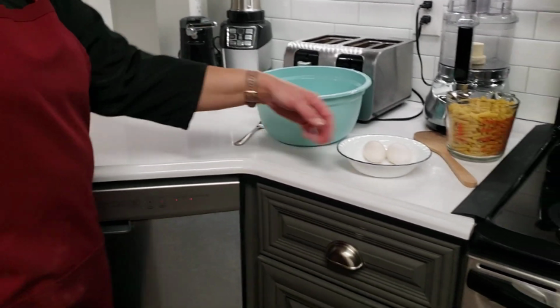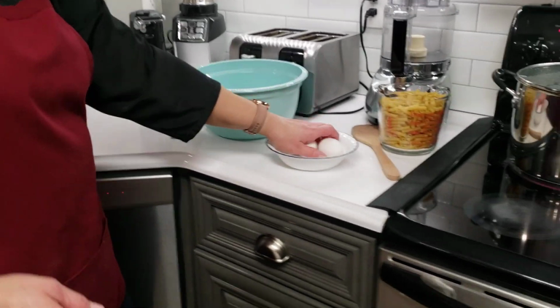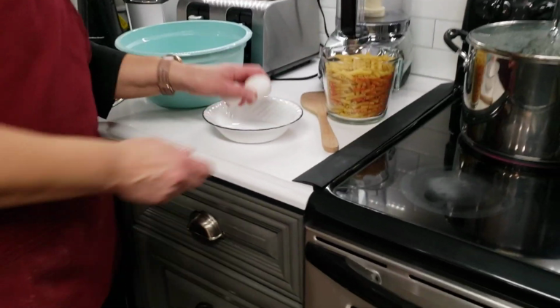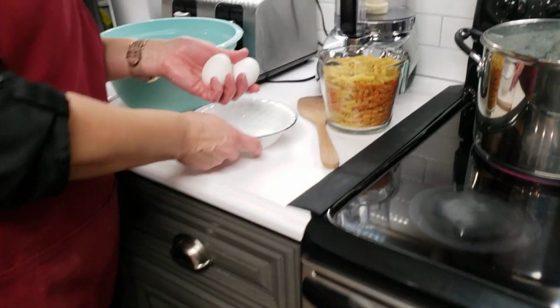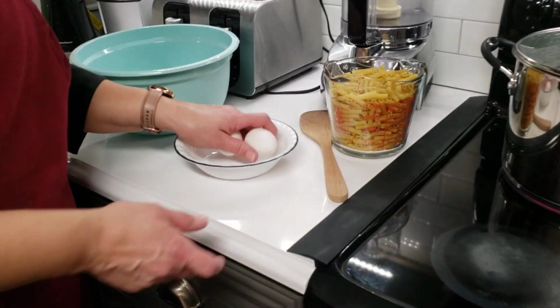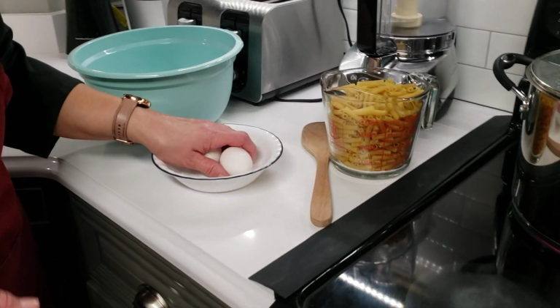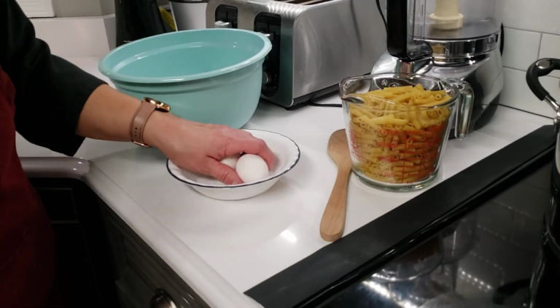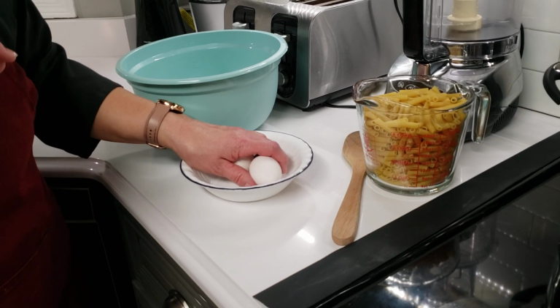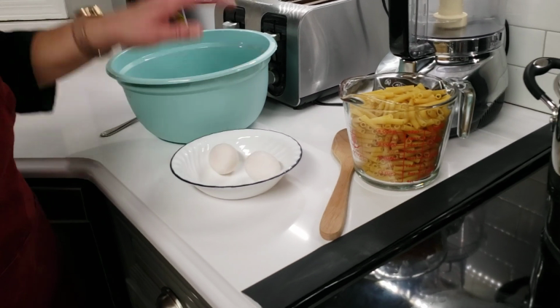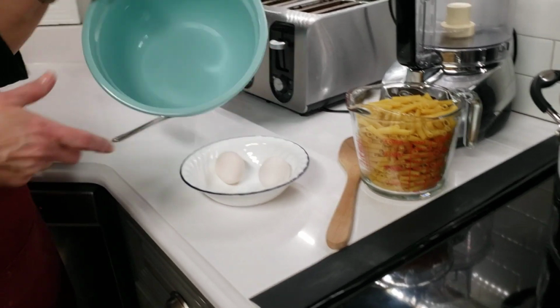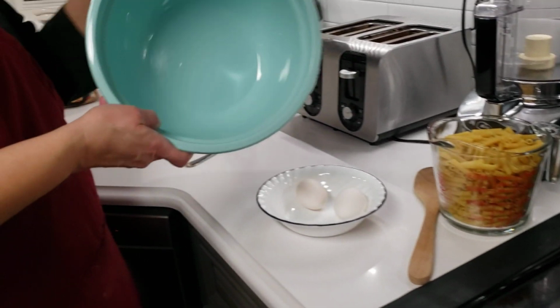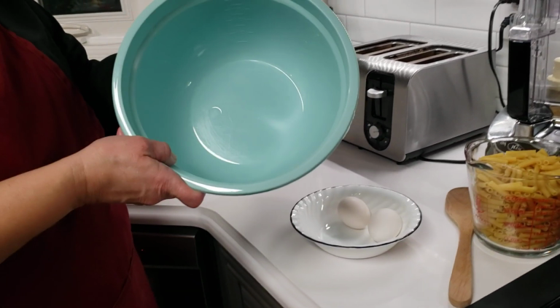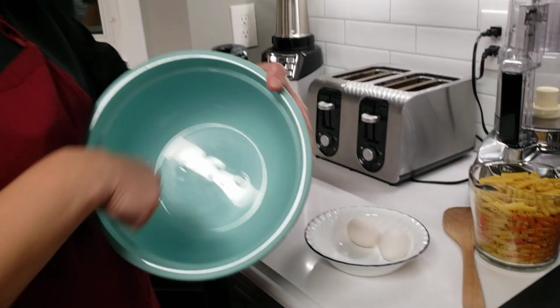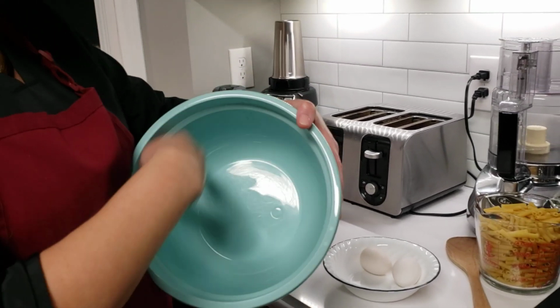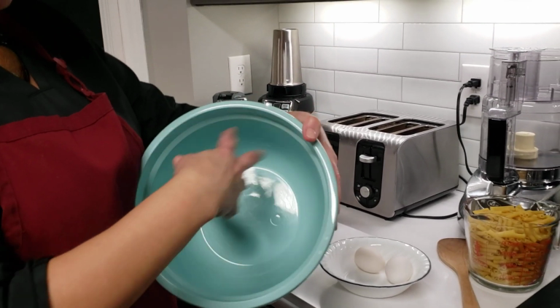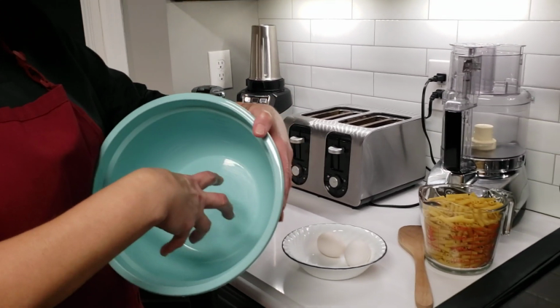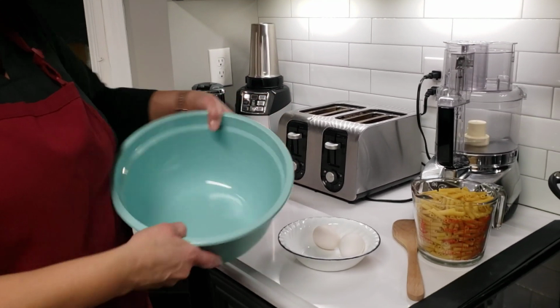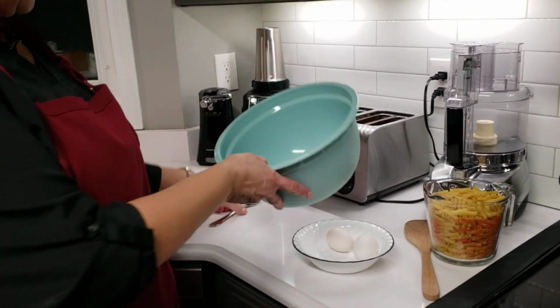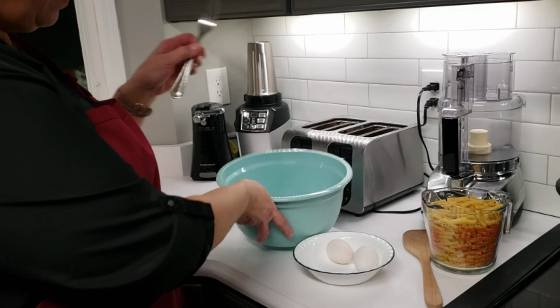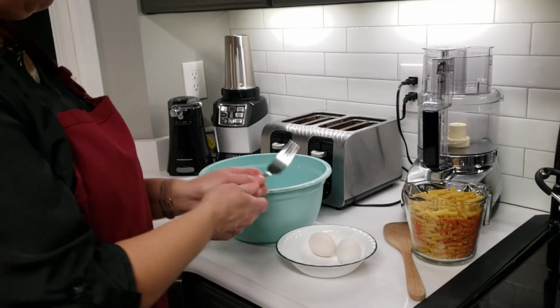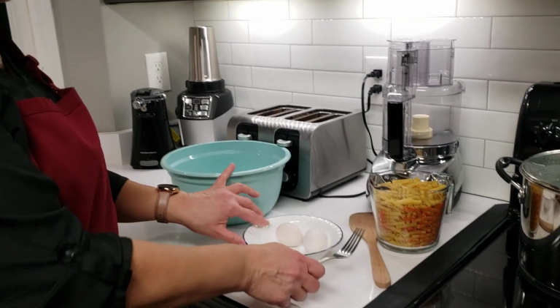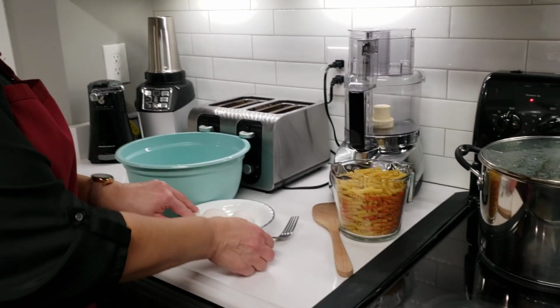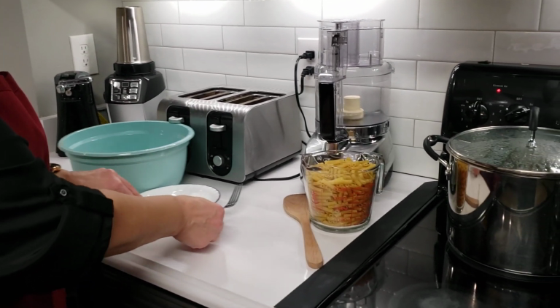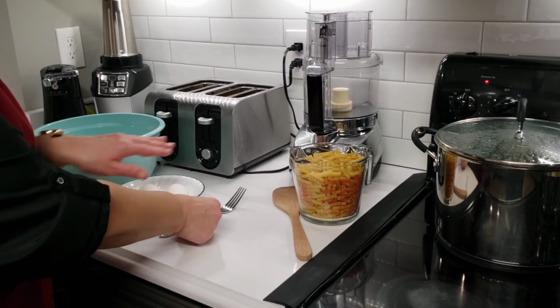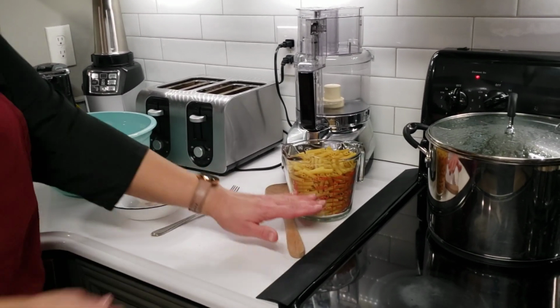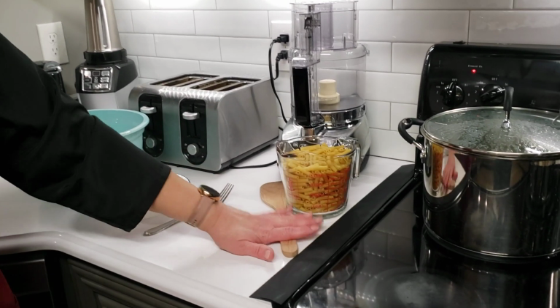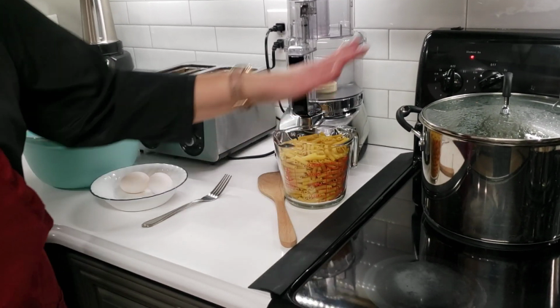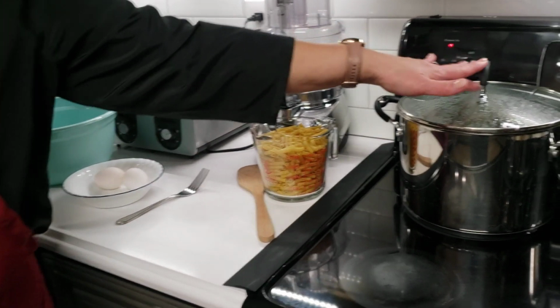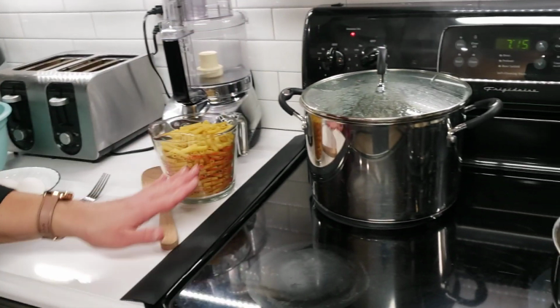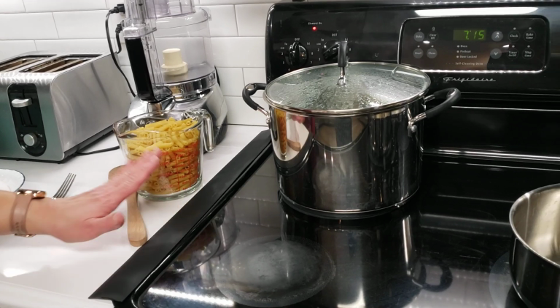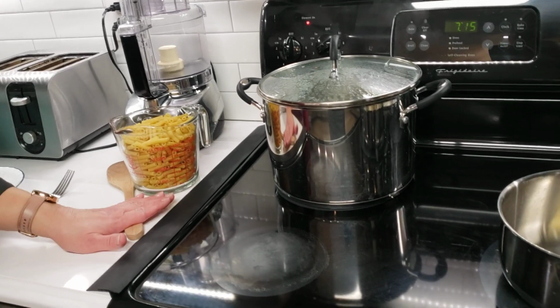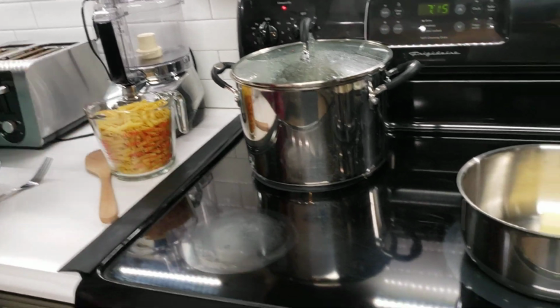I do have the eggs that are set out and ready — you'll just have one egg. I have a large bowl that we're going to mix the whole thing into, as well as a fork, and that is for later. I also have my pasta near my pot with my fork.